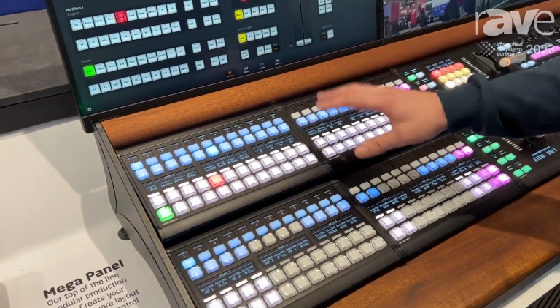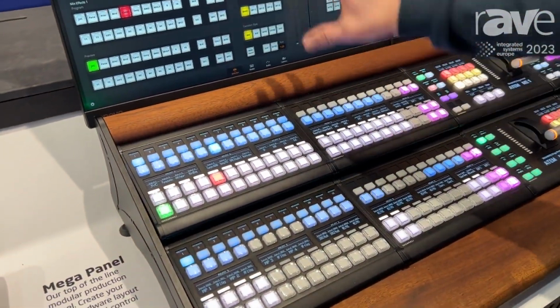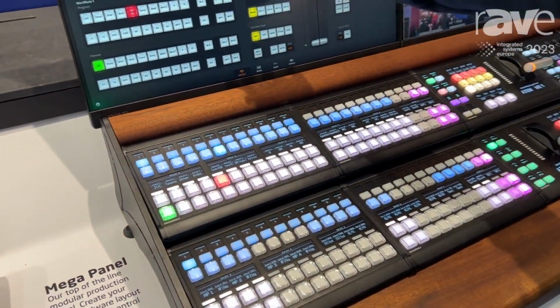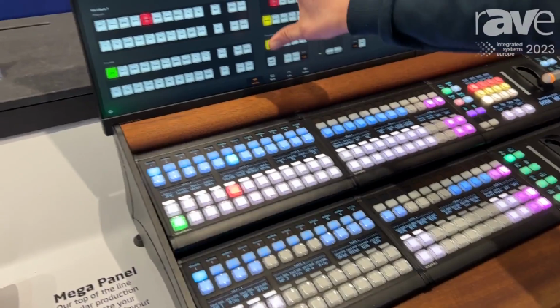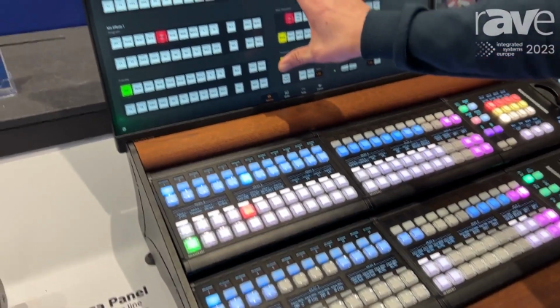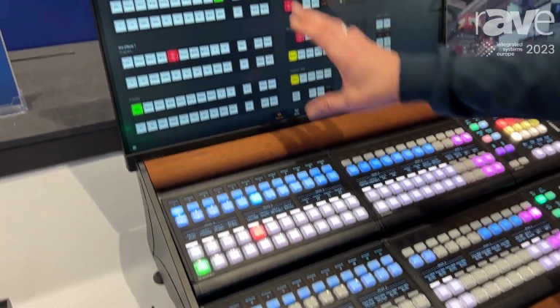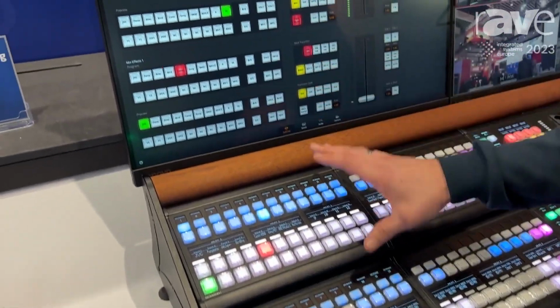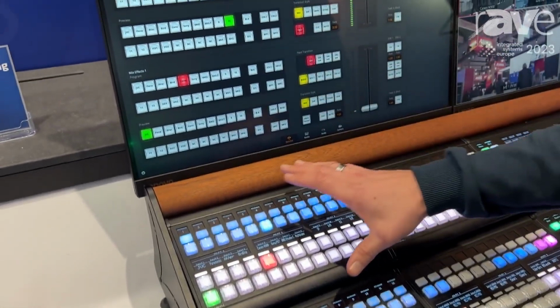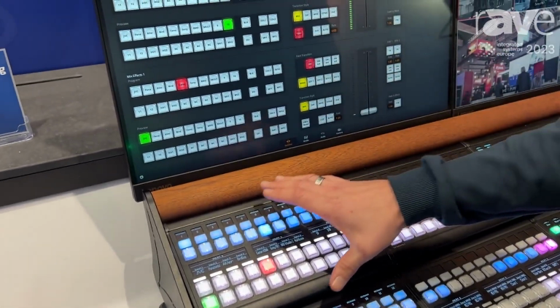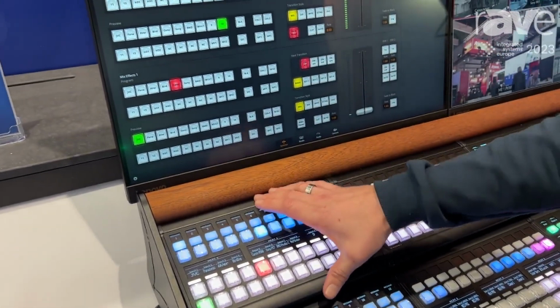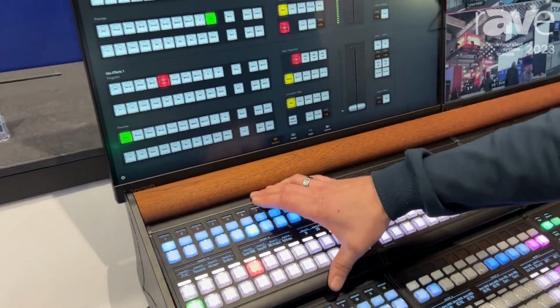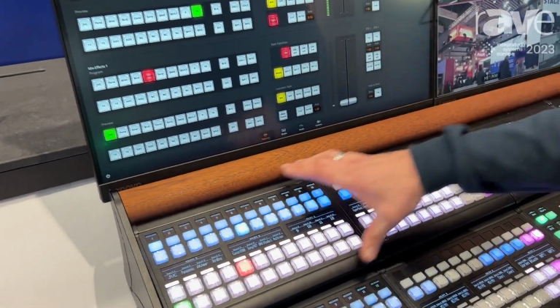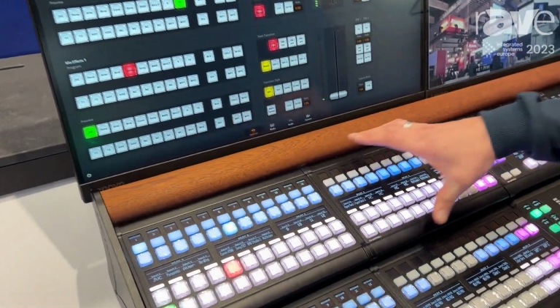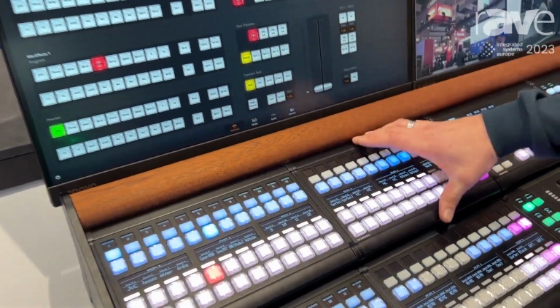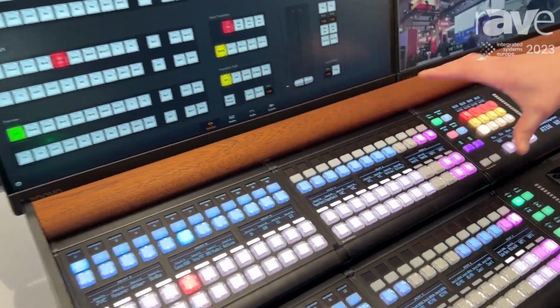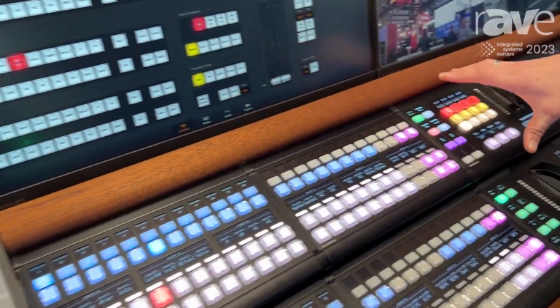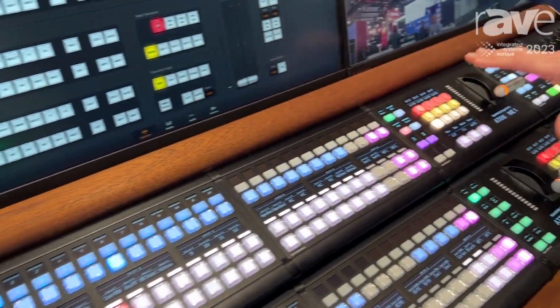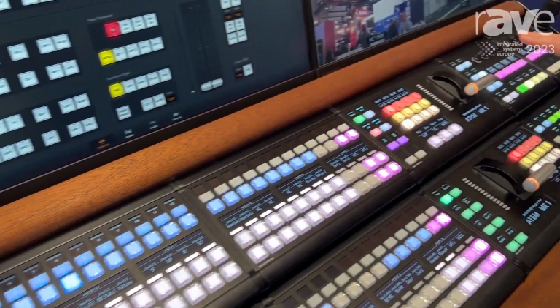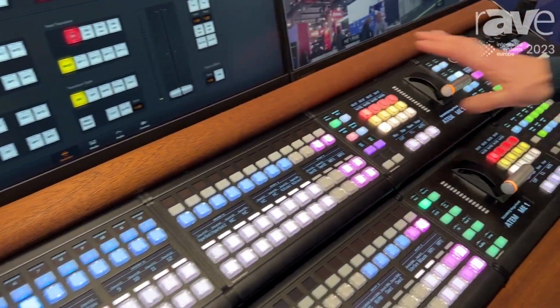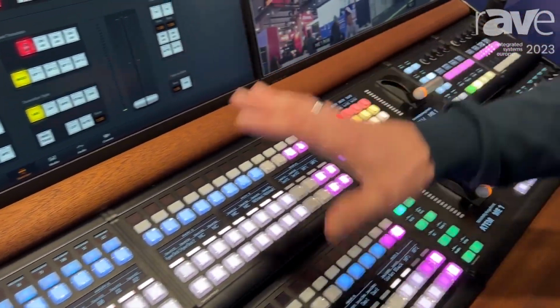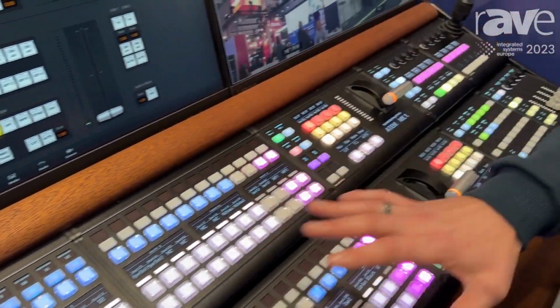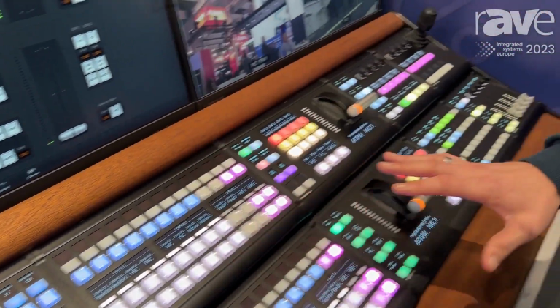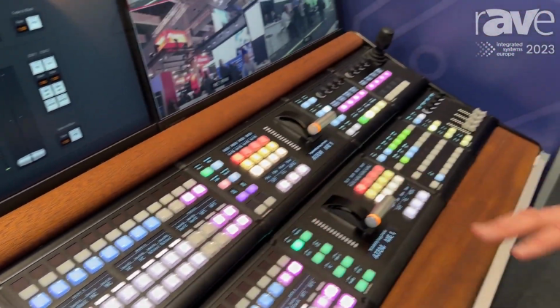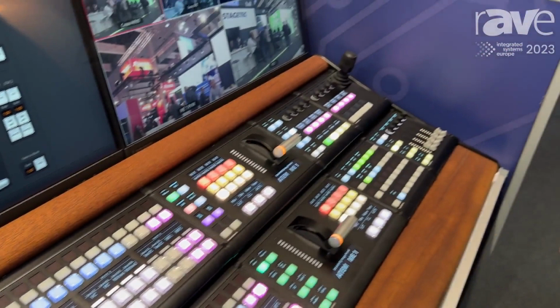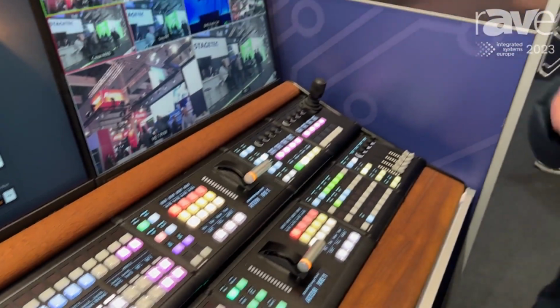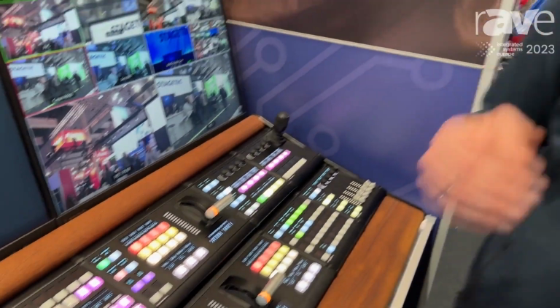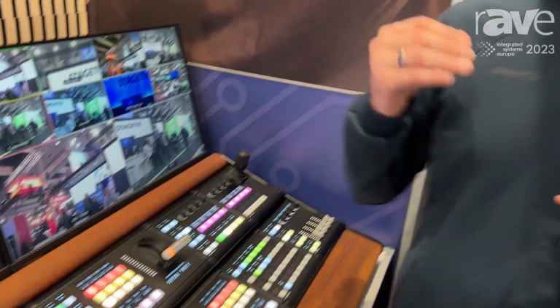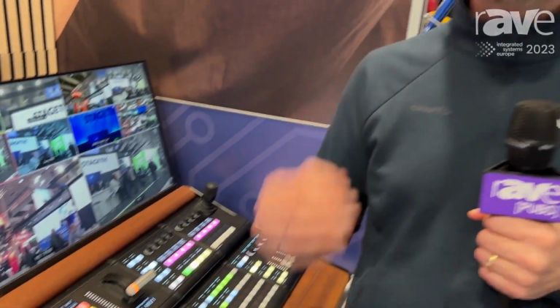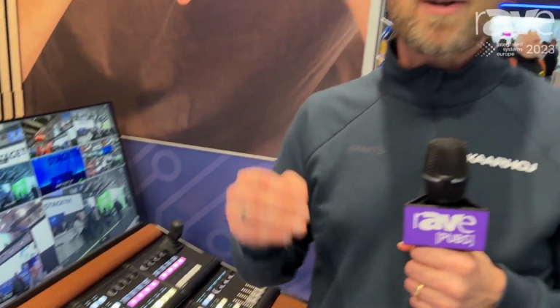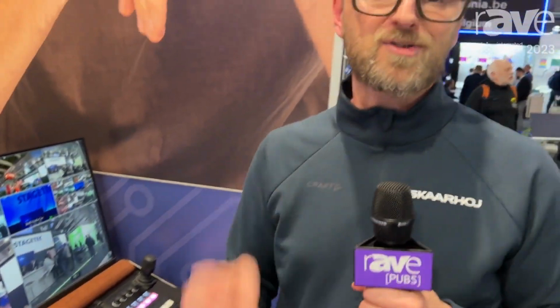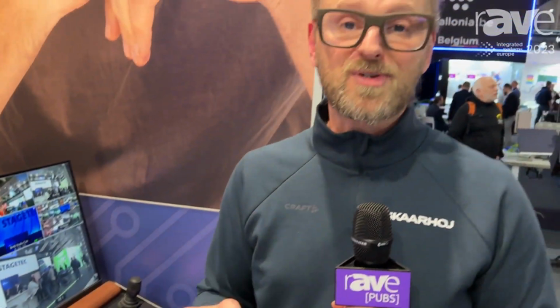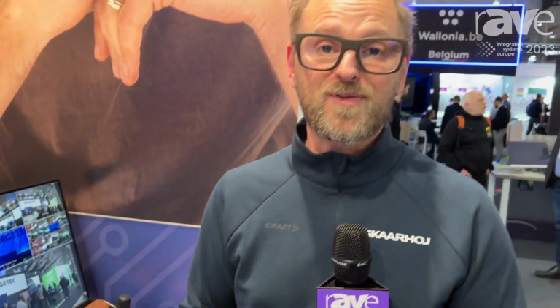Here it's controlling an ATEM switcher, but really, seriously, each one of these is just working together as if they were one single controlled surface.